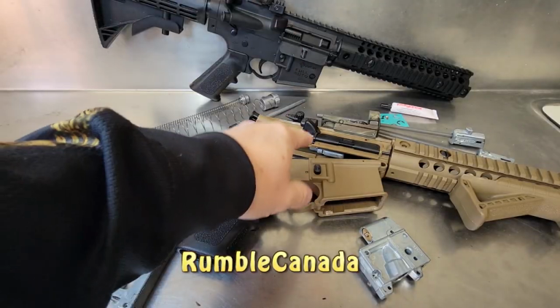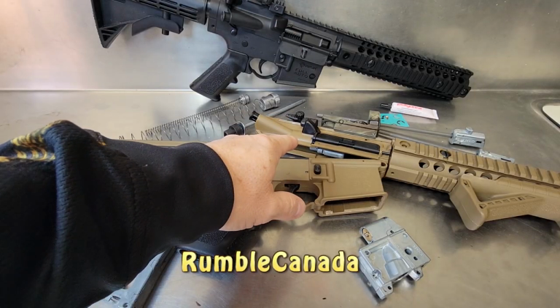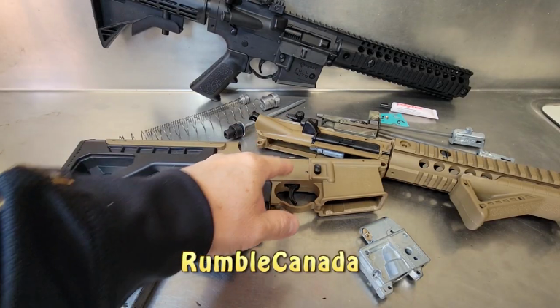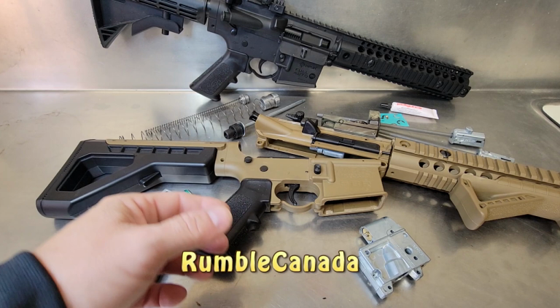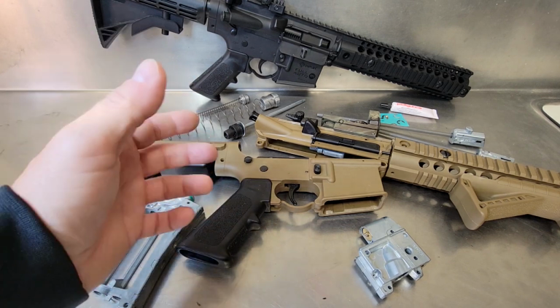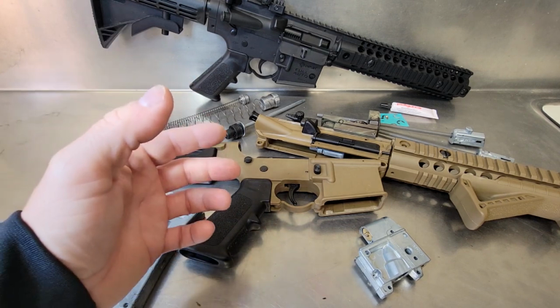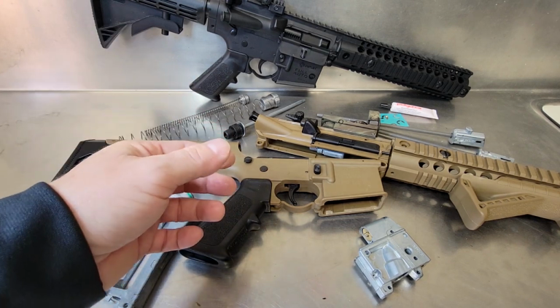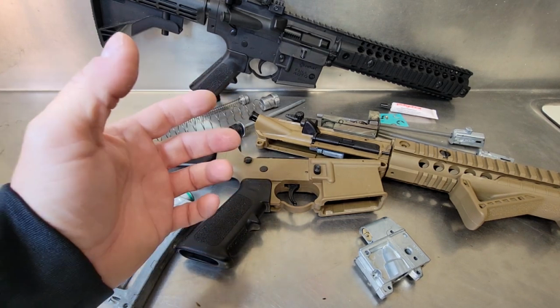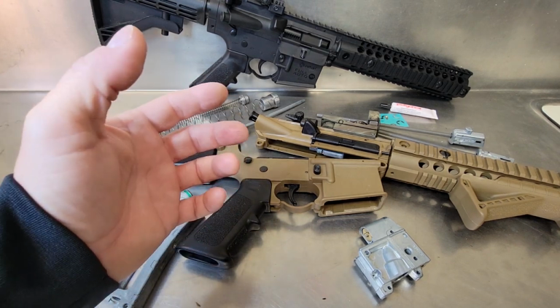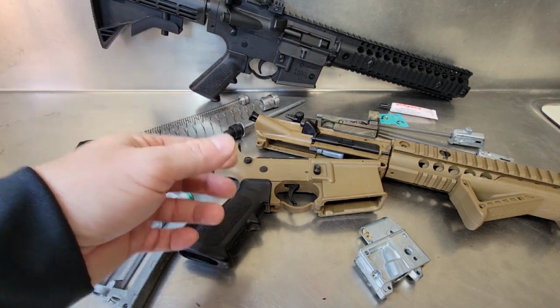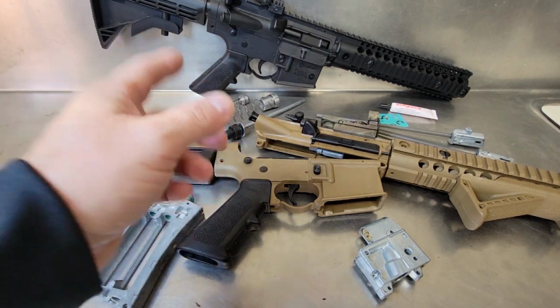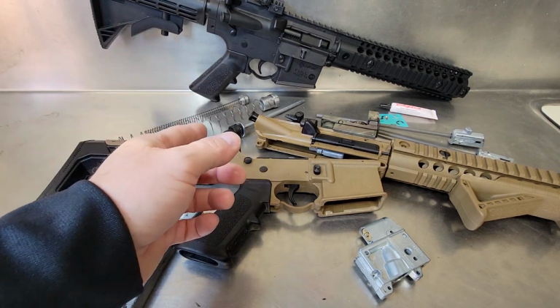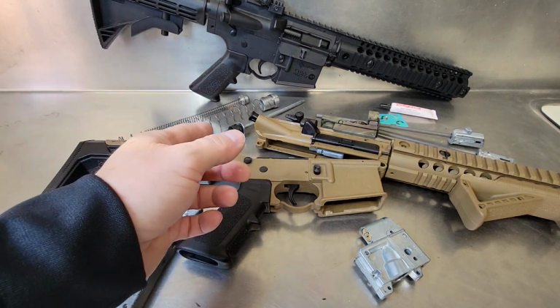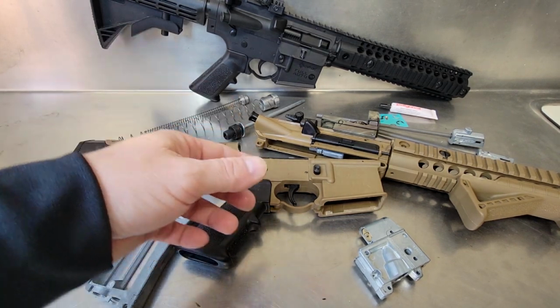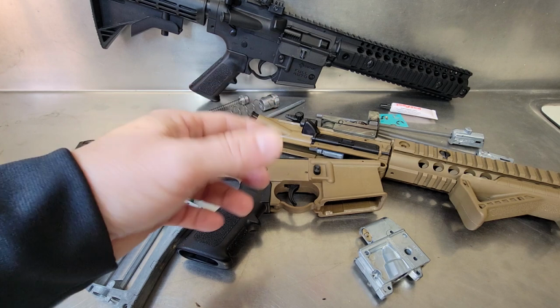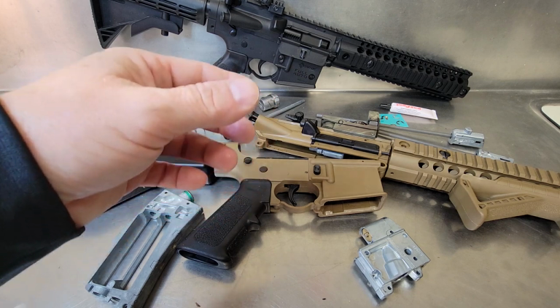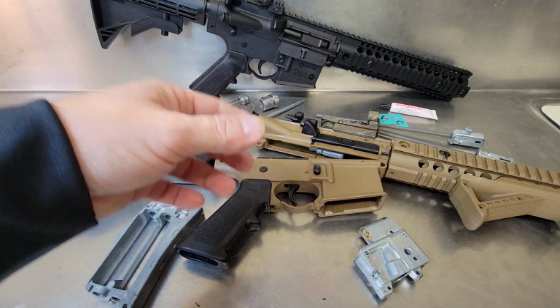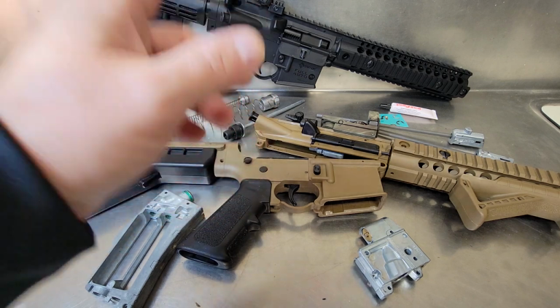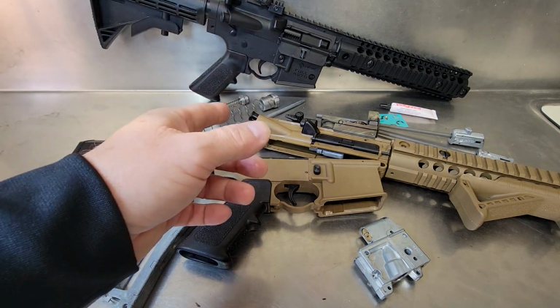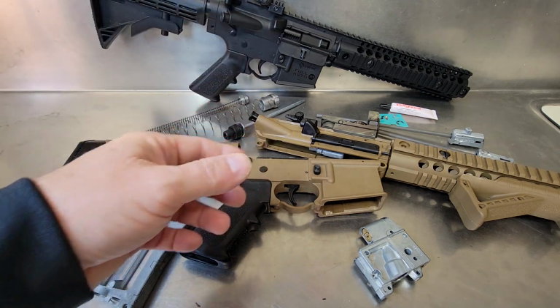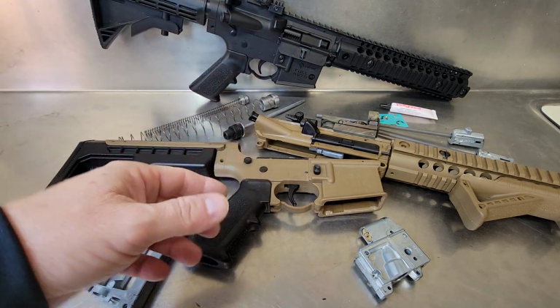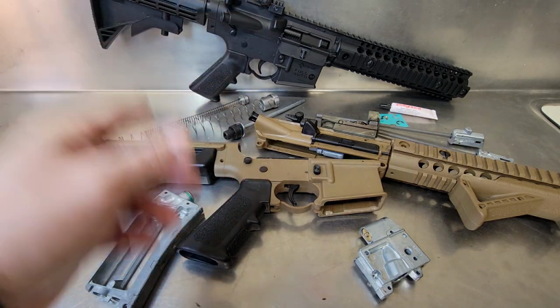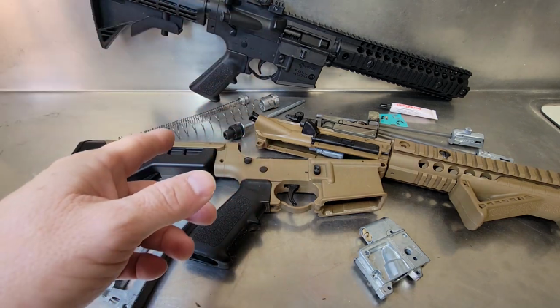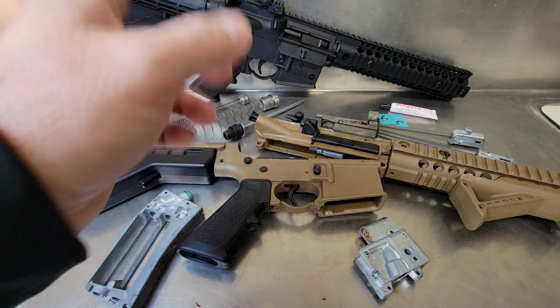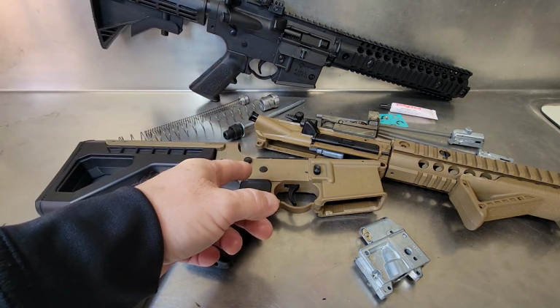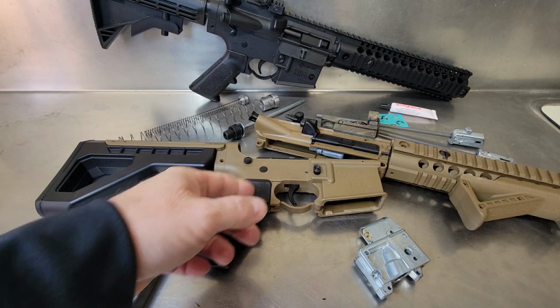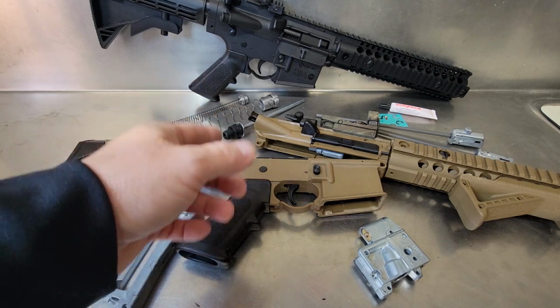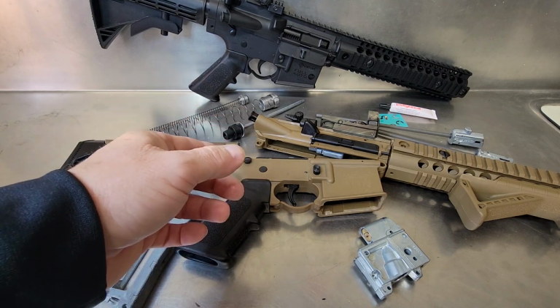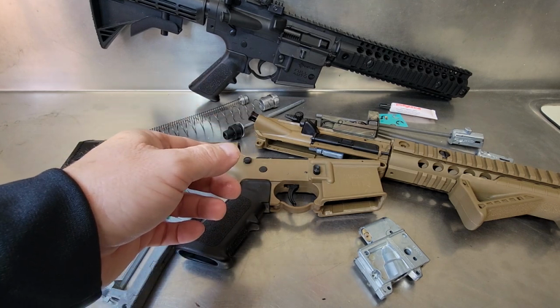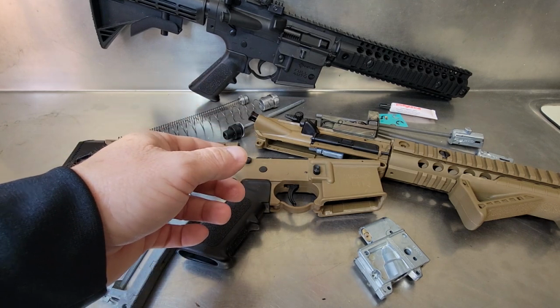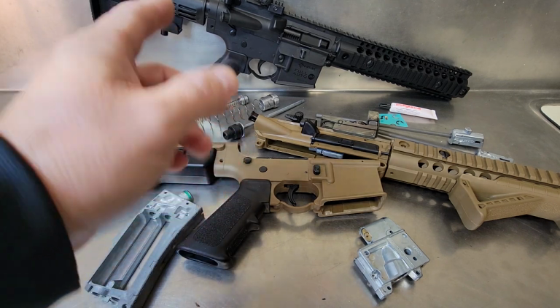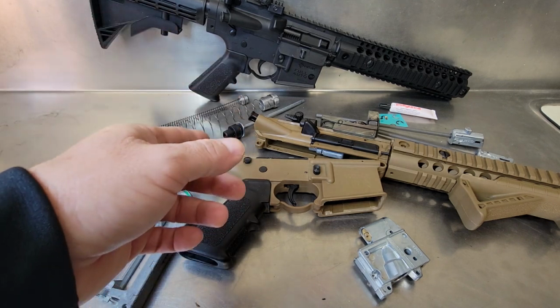Welcome to my channel Rumble Canada. Check out these three simple do-it-yourself mods for the Crossman DPMS SBR, R1, and MPW that make the Crossman SBR platform better than stock for under a buck. I've taken three of my mod videos and put them into one video.